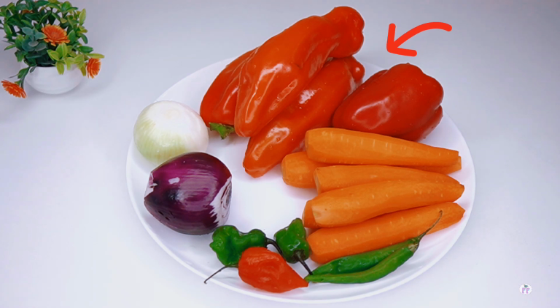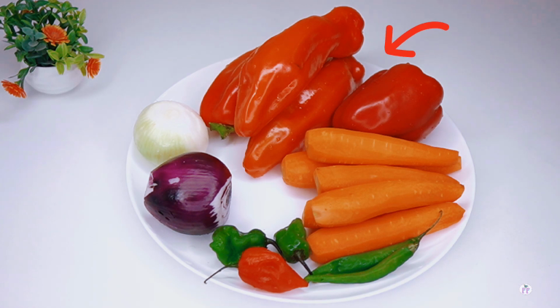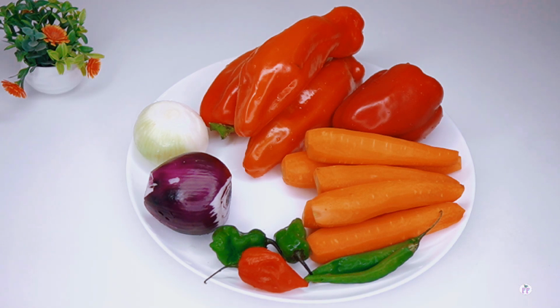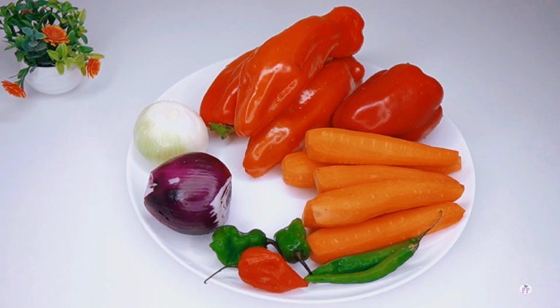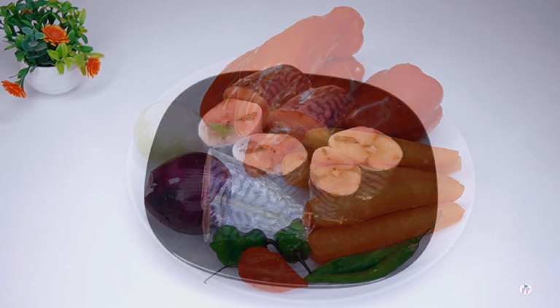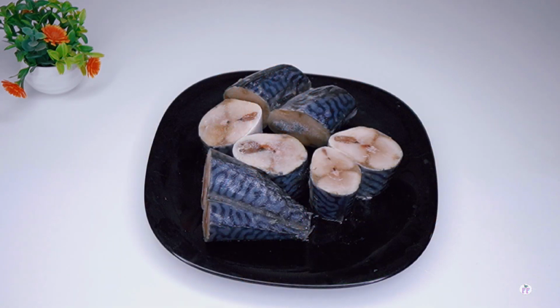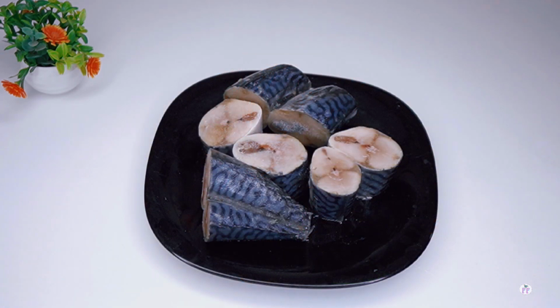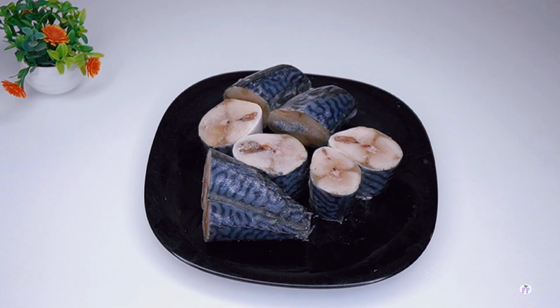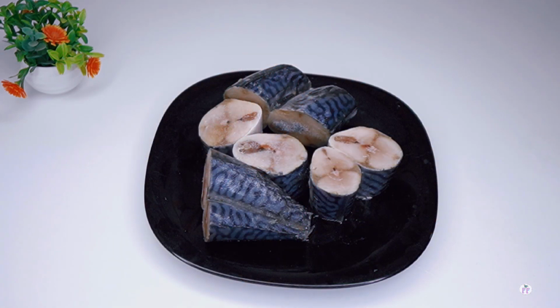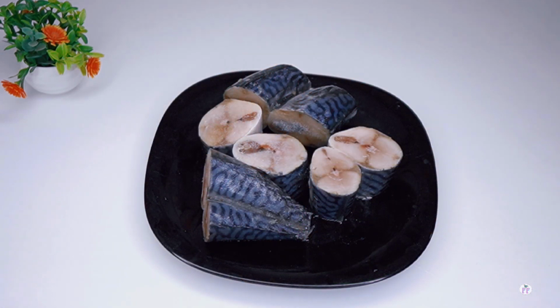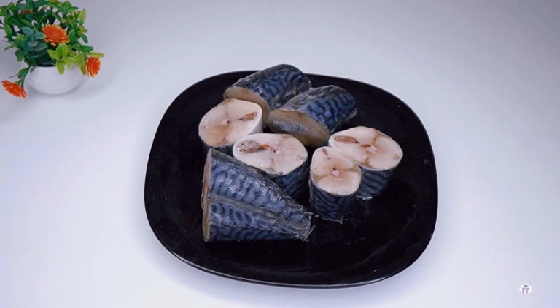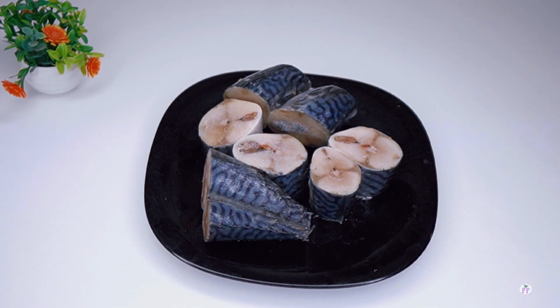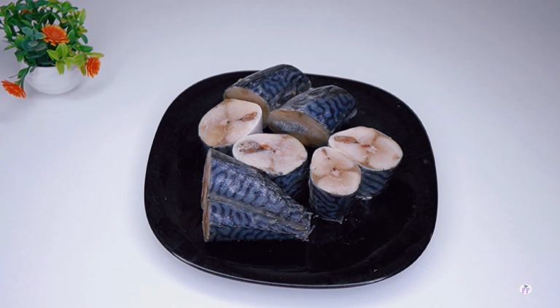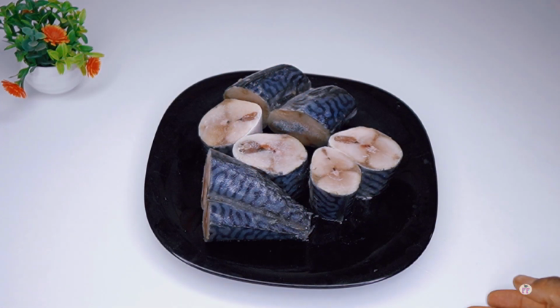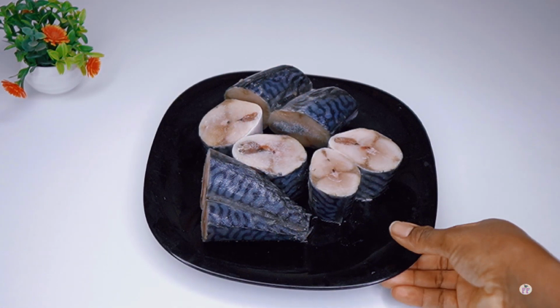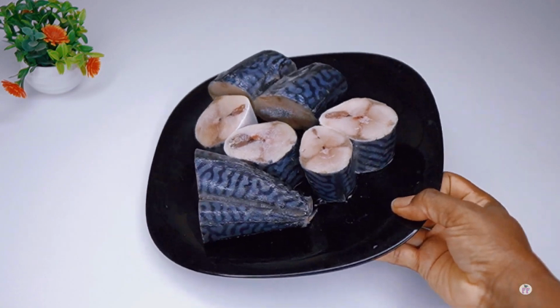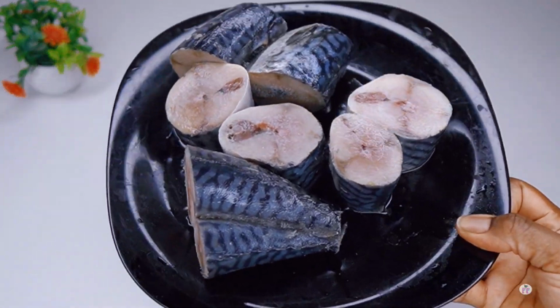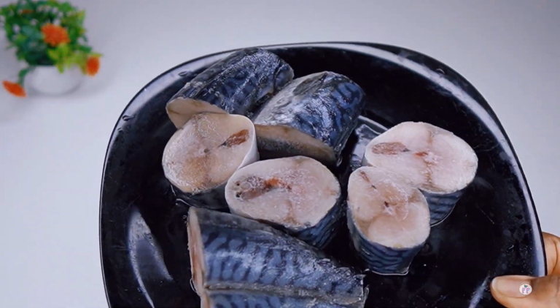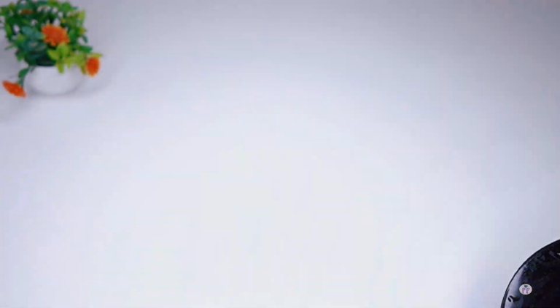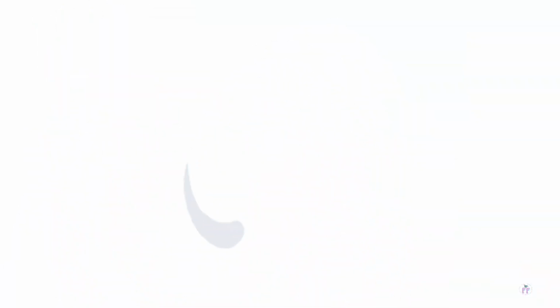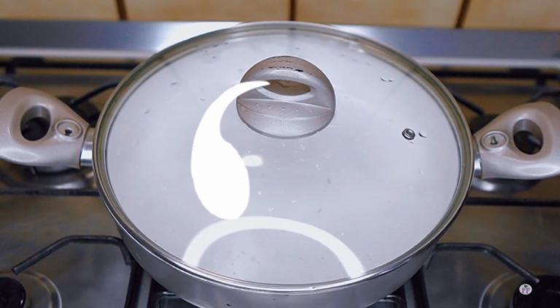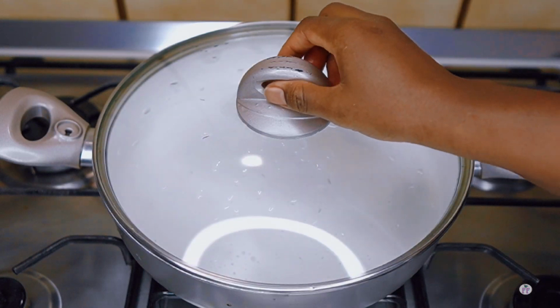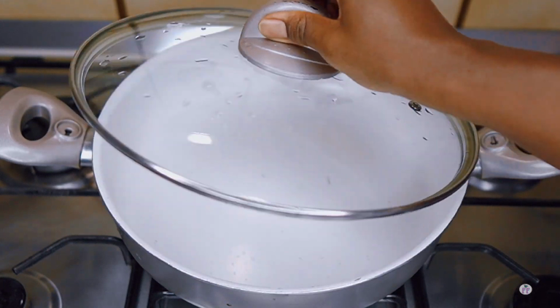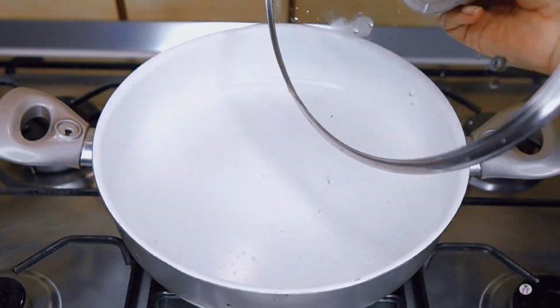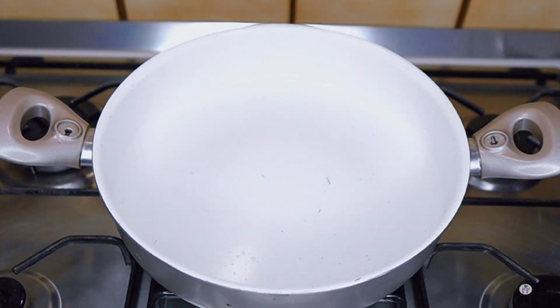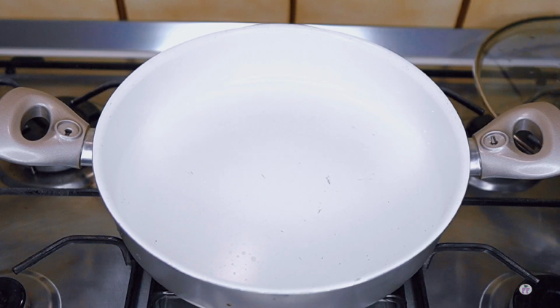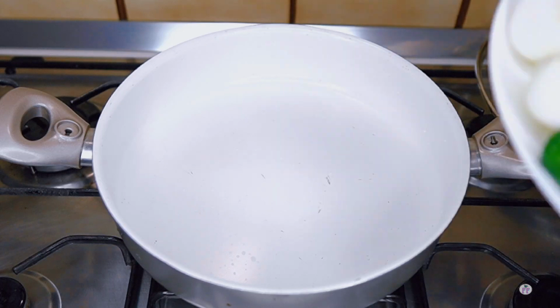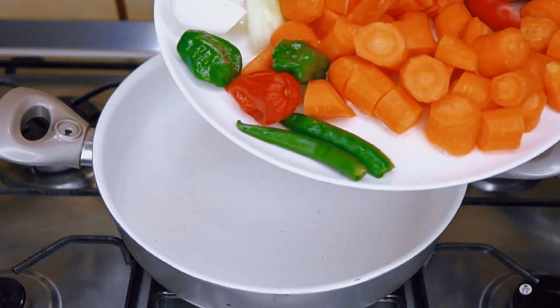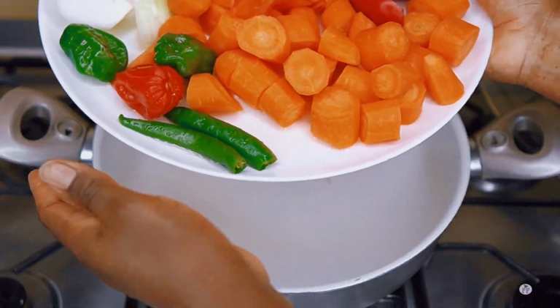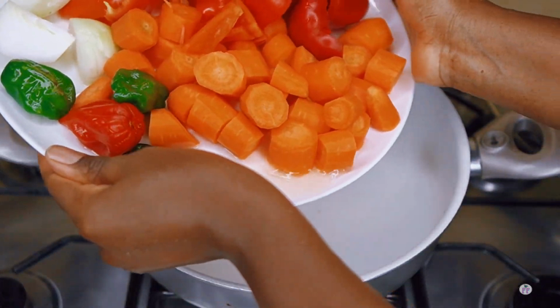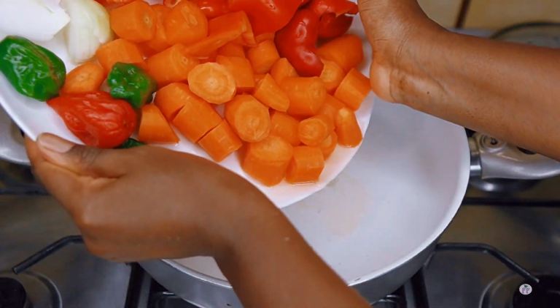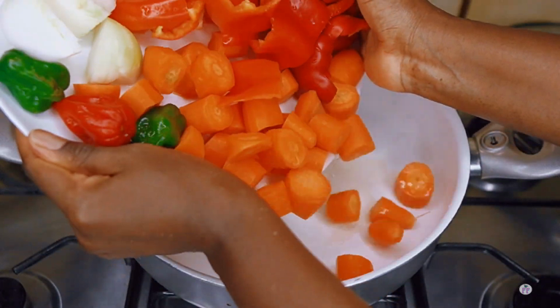Over here I've got my protein of choice, which is mackerel fish. You can use goat meat, beef, chicken, turkey, and all of that good stuff.